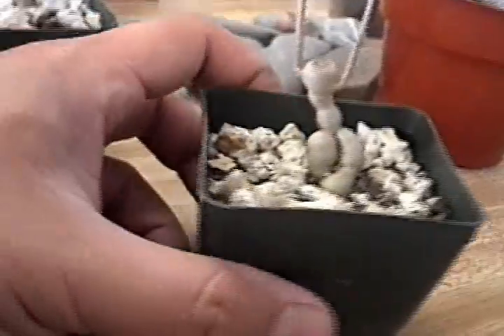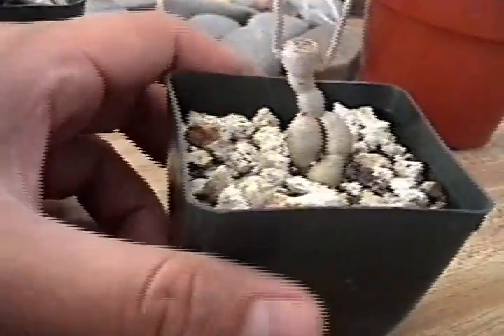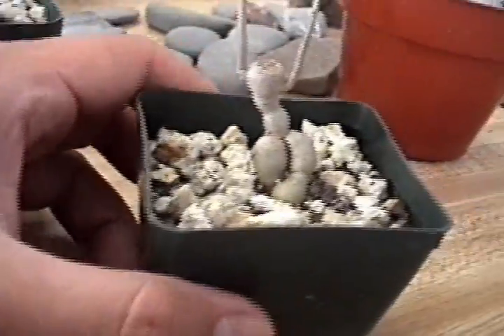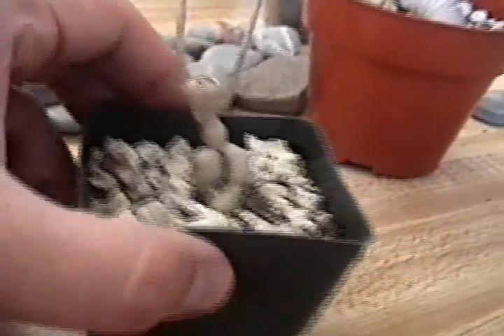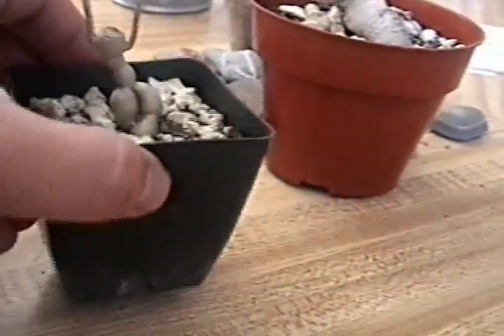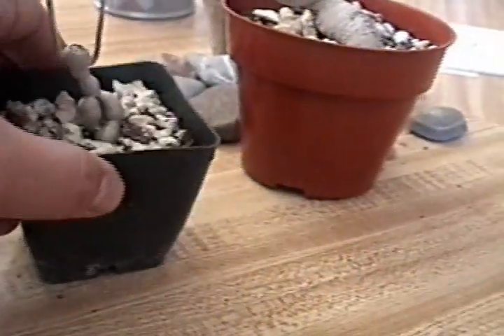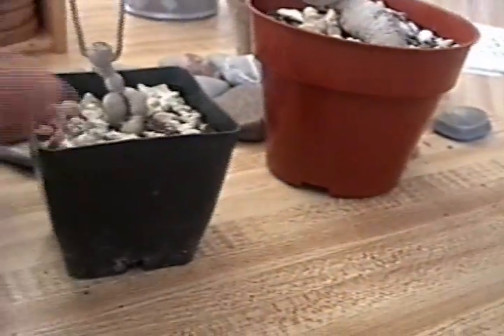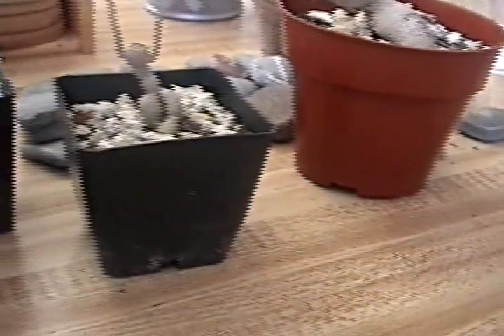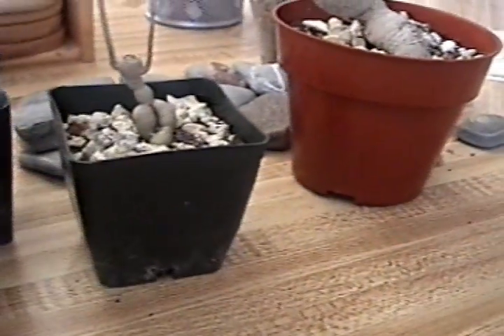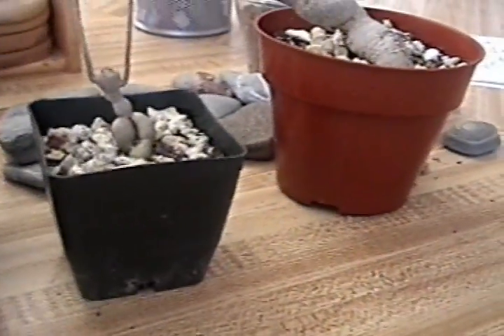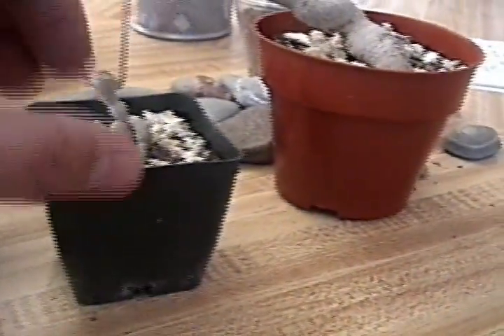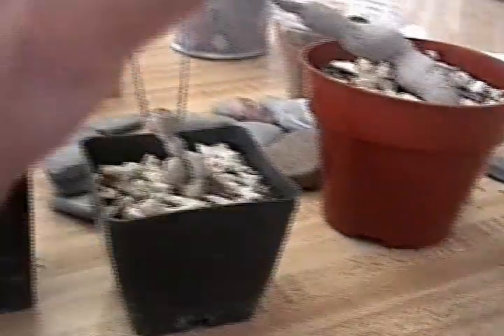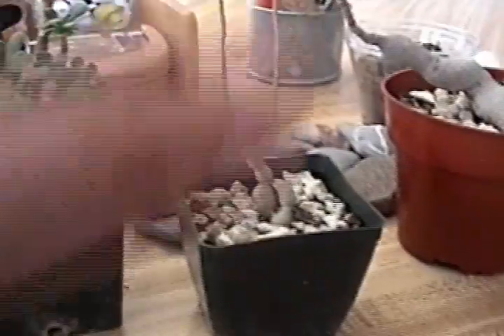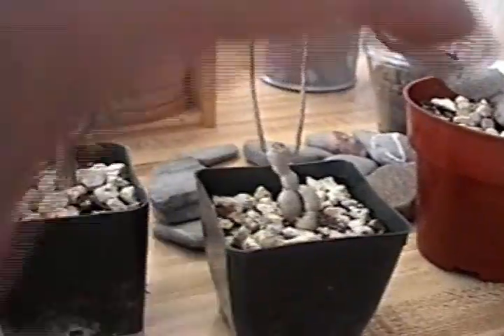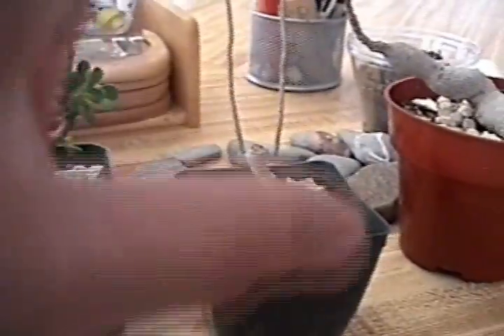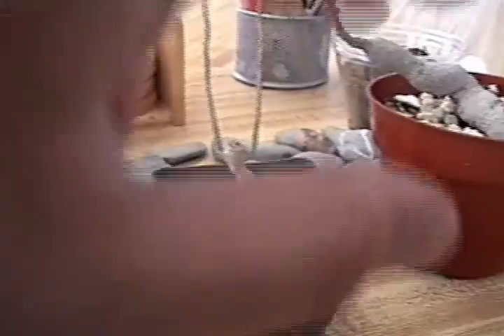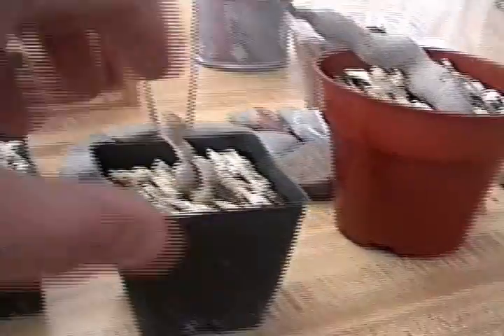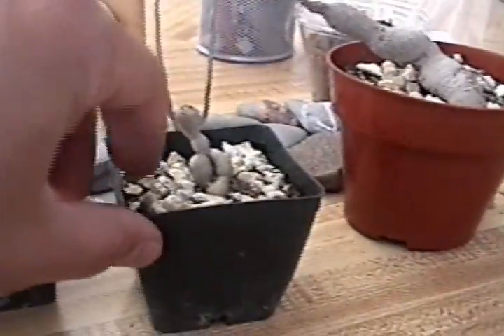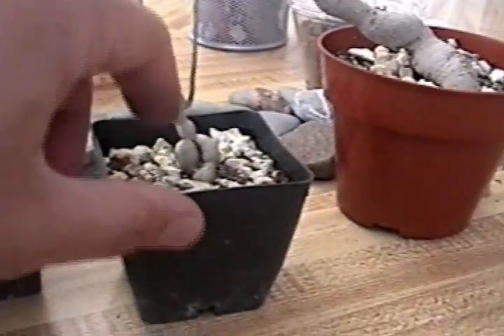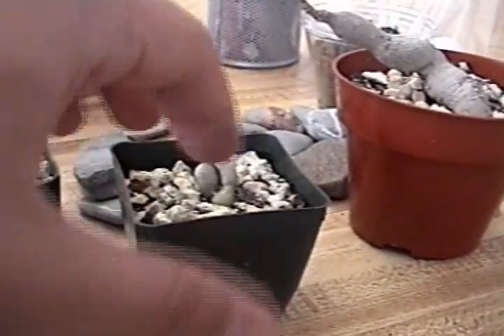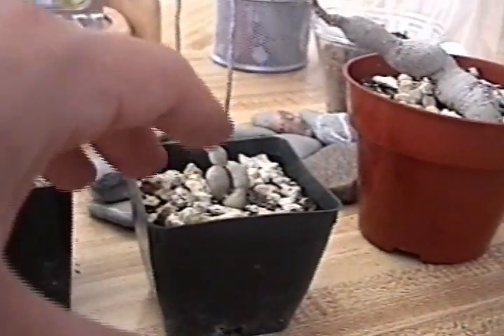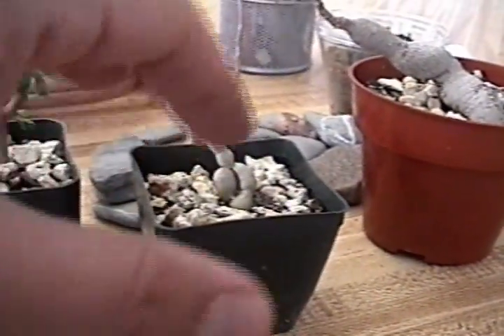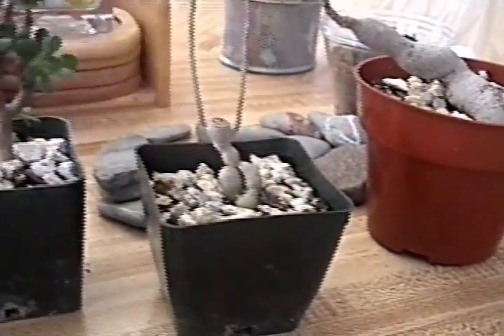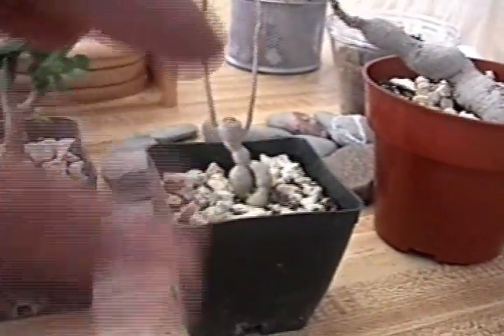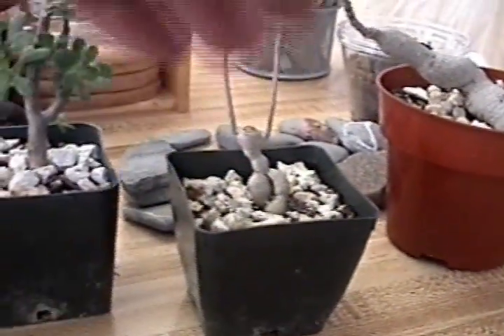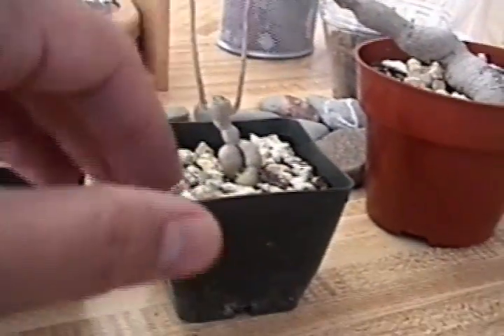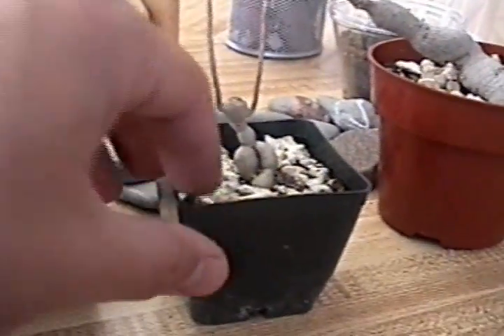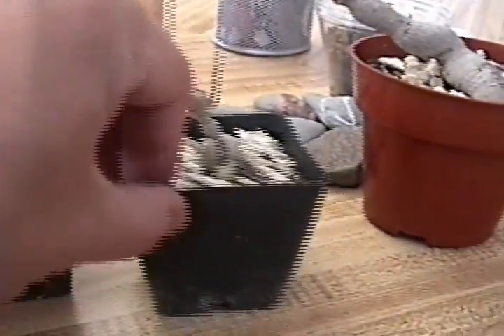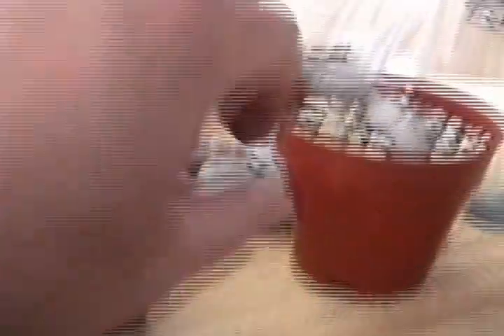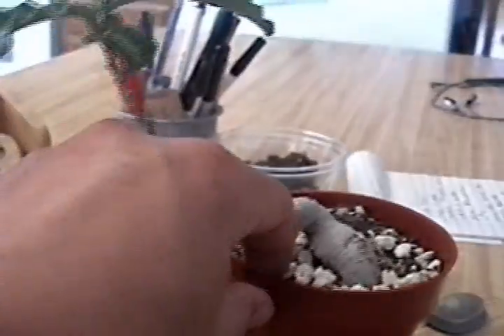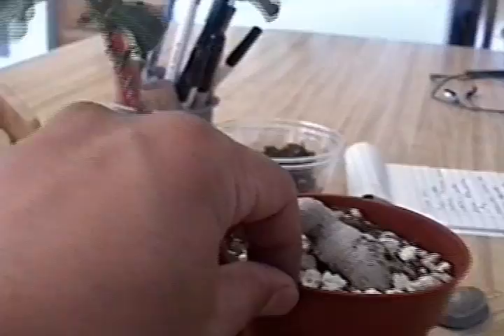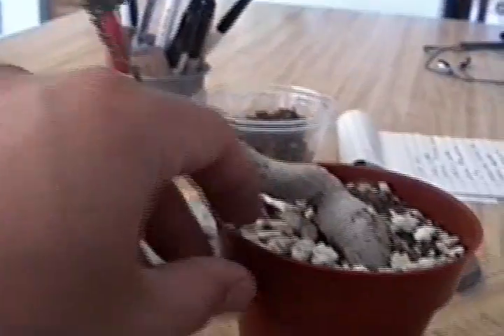Some of these trunks — they get all weirdly shaped when they get older. And they sprout up from the ground and you can do weird stuff with it. It's really nice.